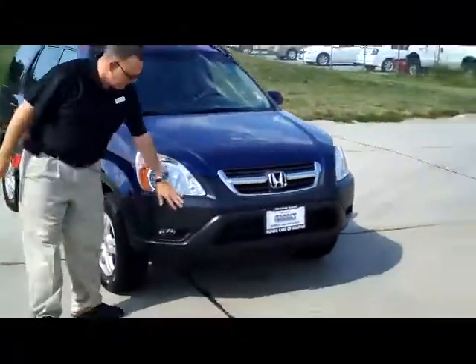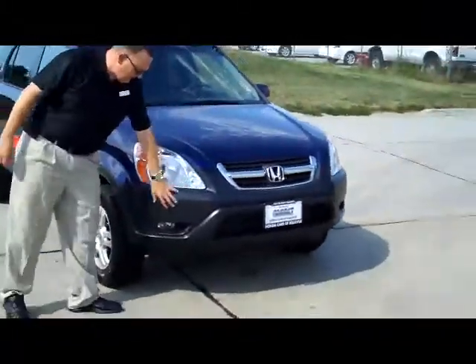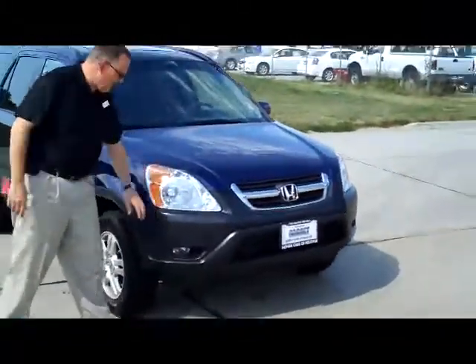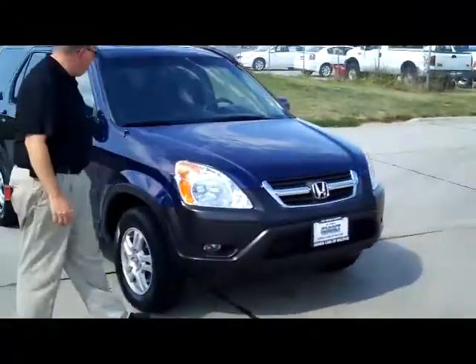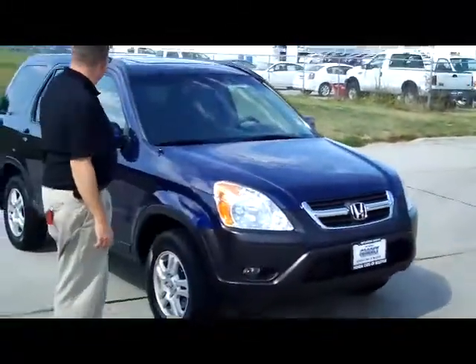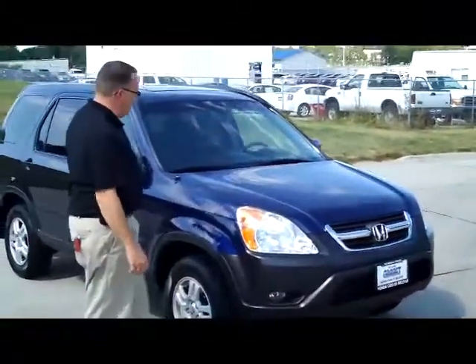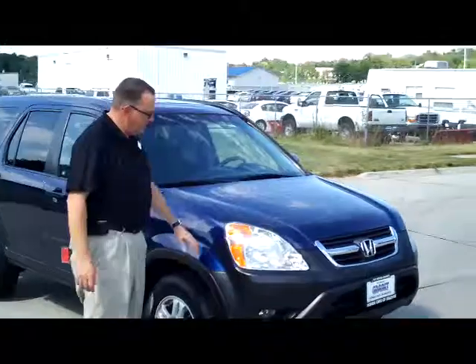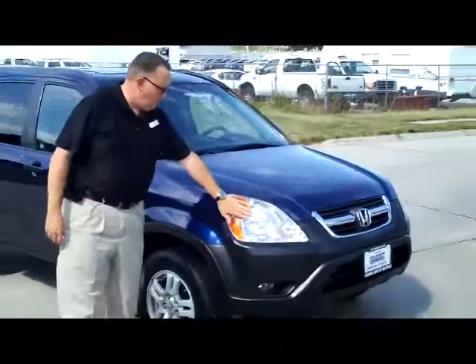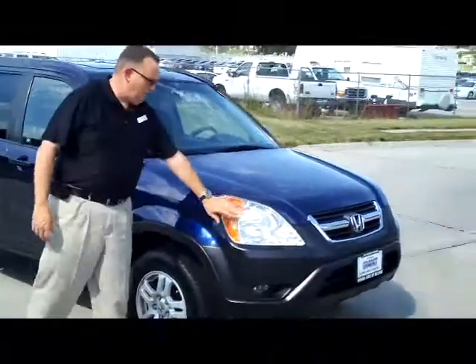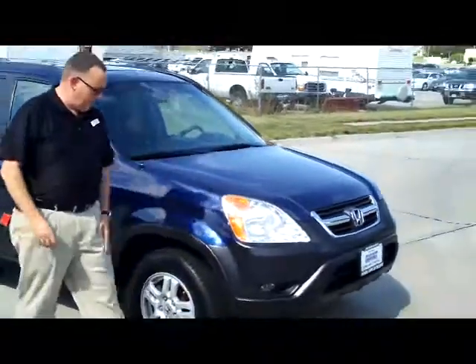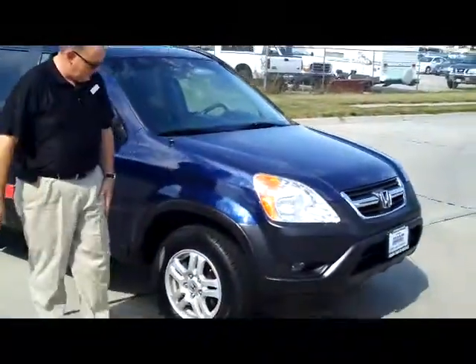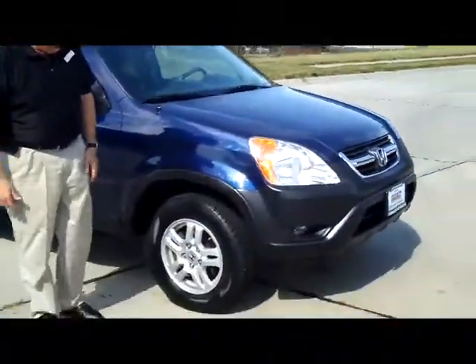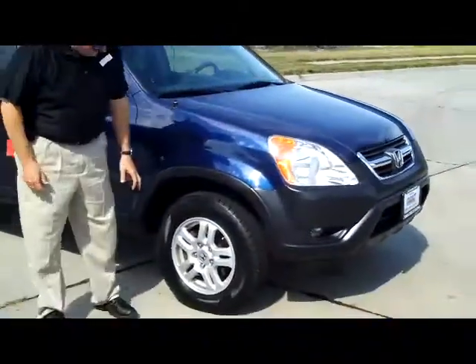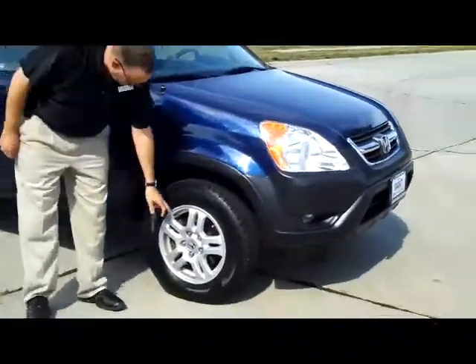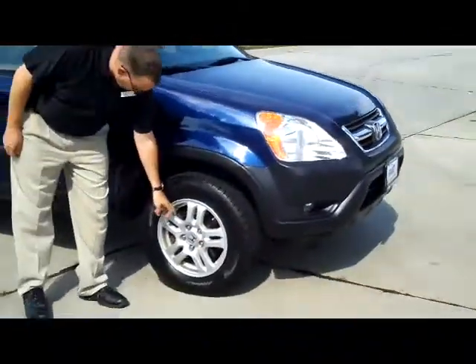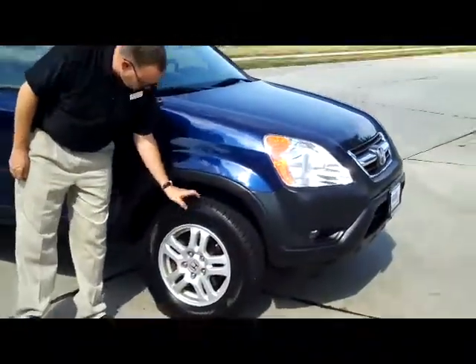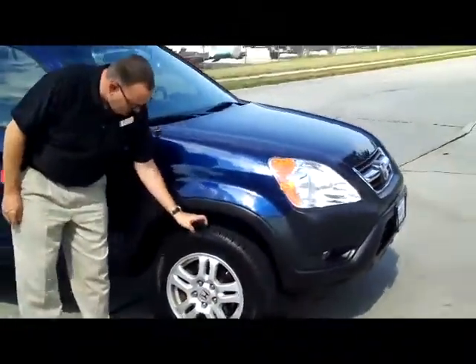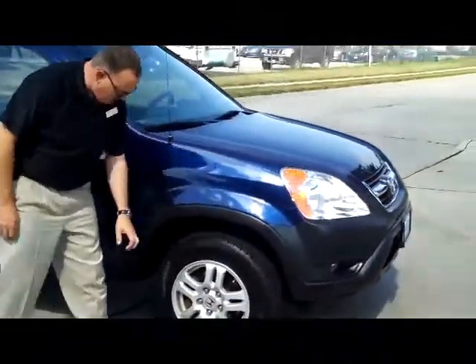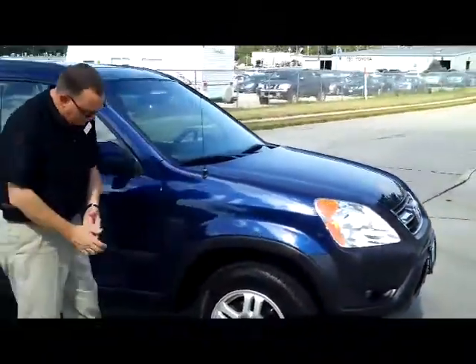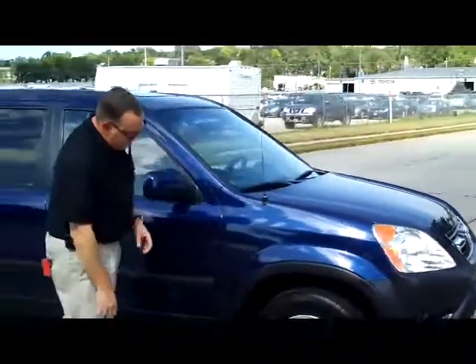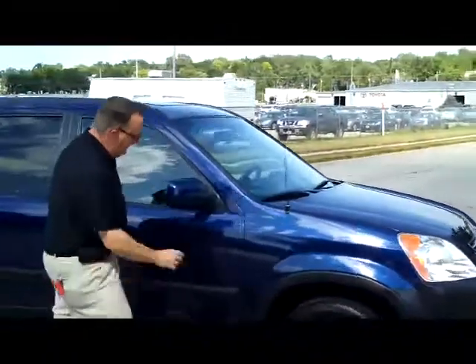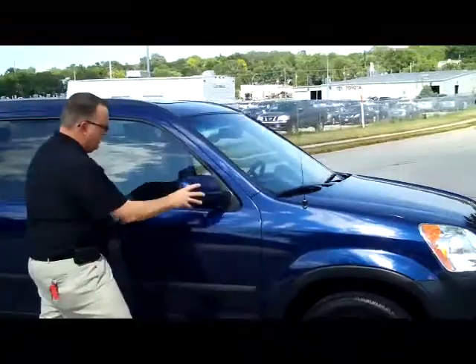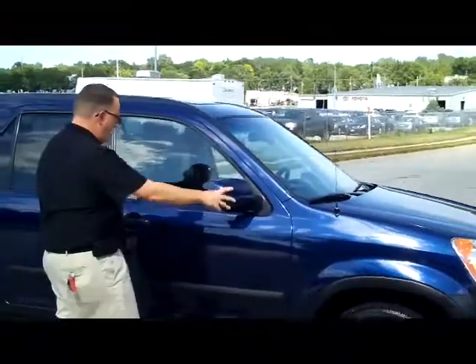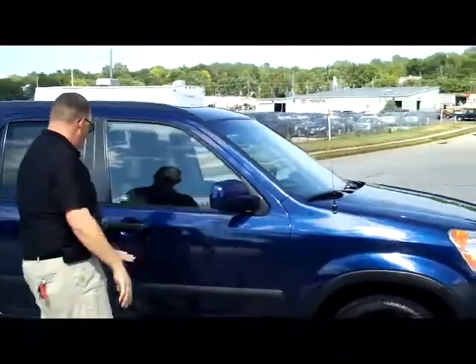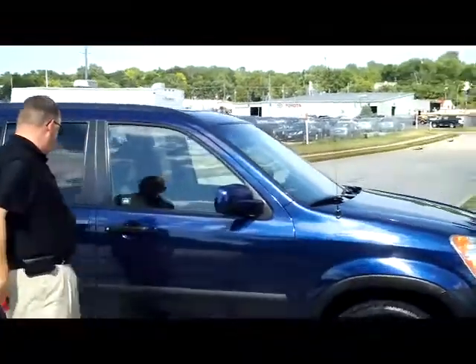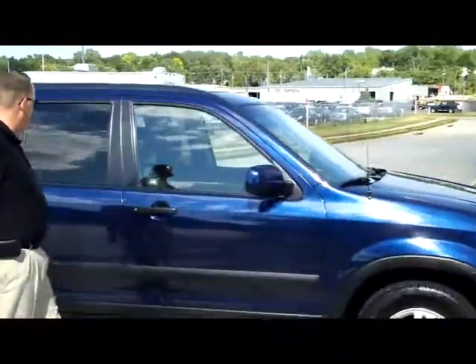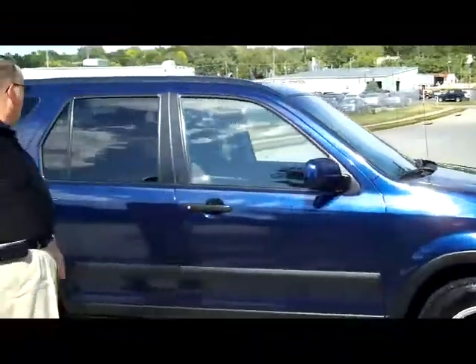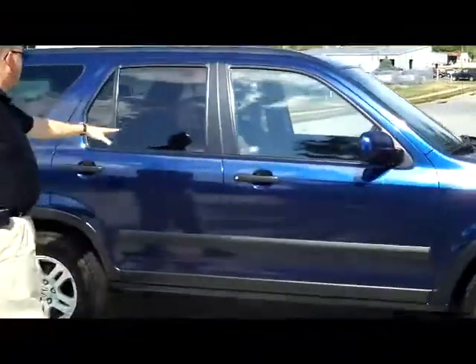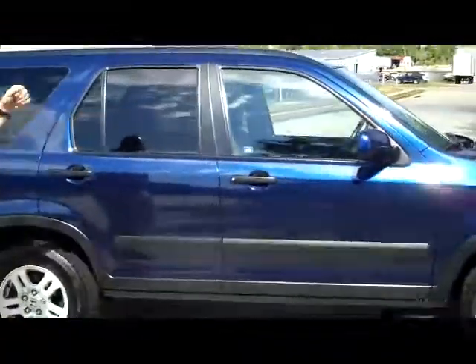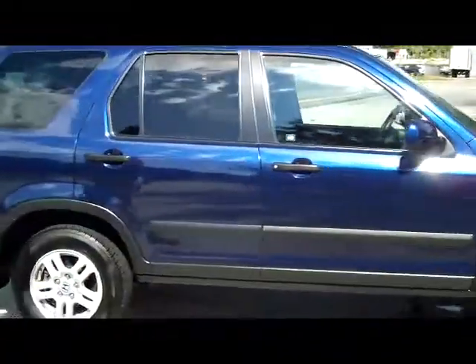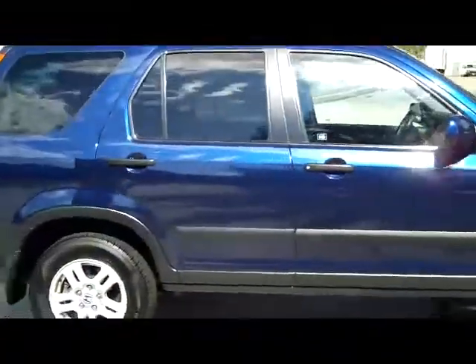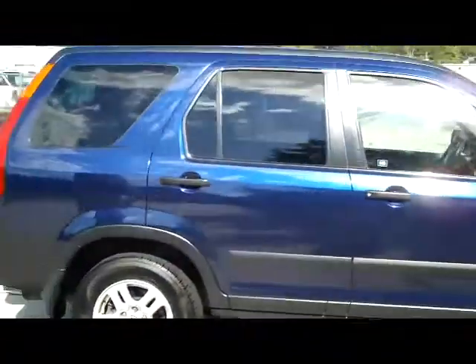It has the 5-mile-an-hour bumpers in the front and back, wrap-around headlights, 15-inch alloy wheels, brand-new Goodyear tires, breakaway mirrors, reinforced steel door beams, and solar right tinted glass.